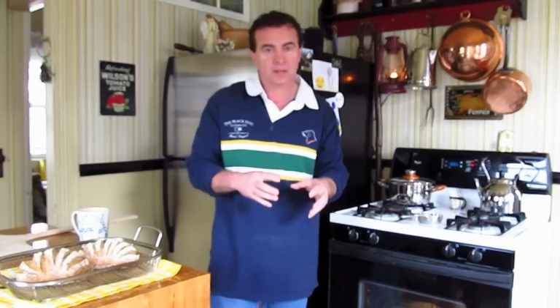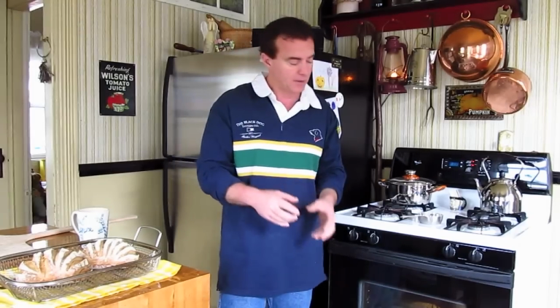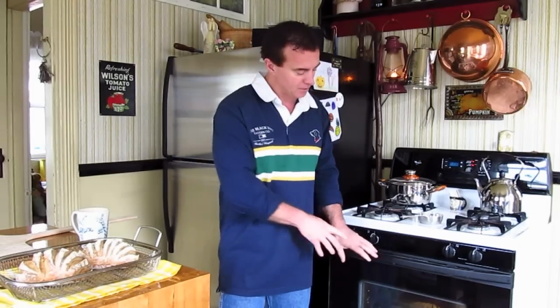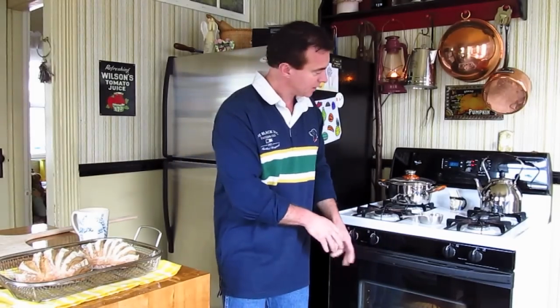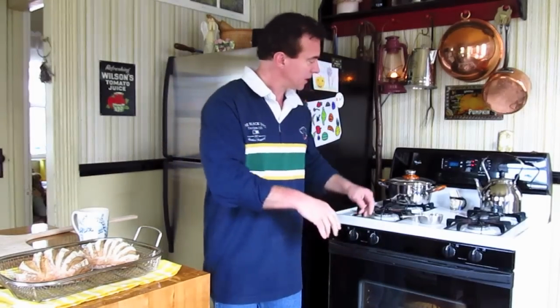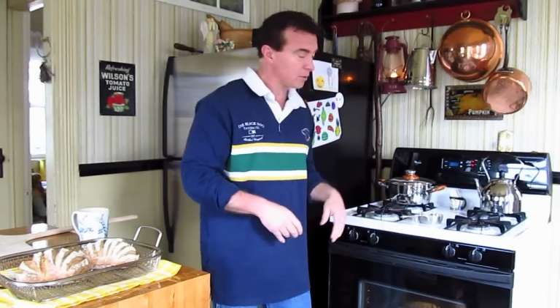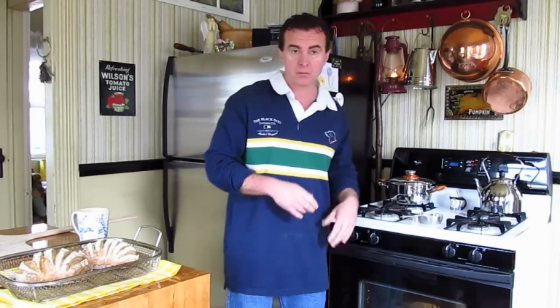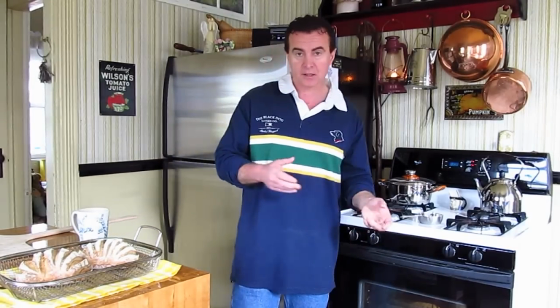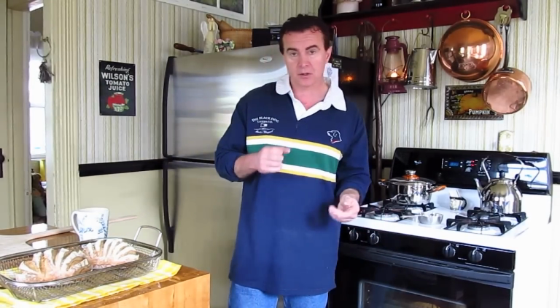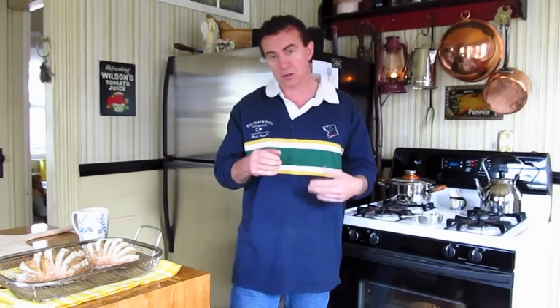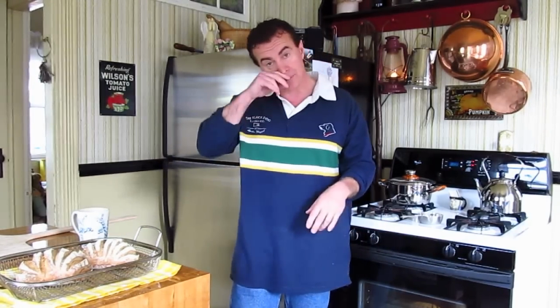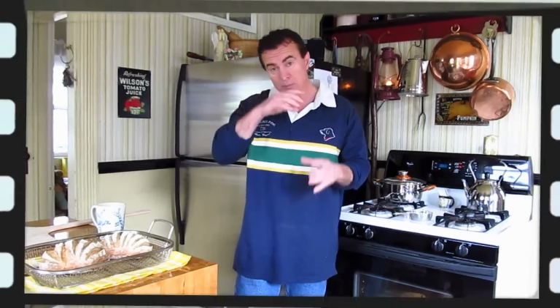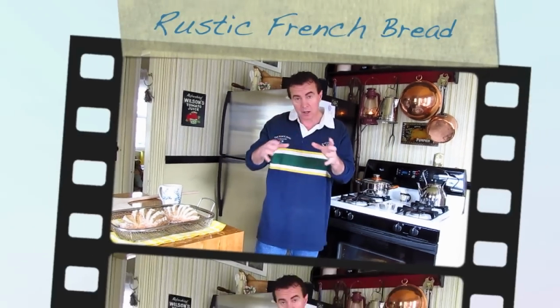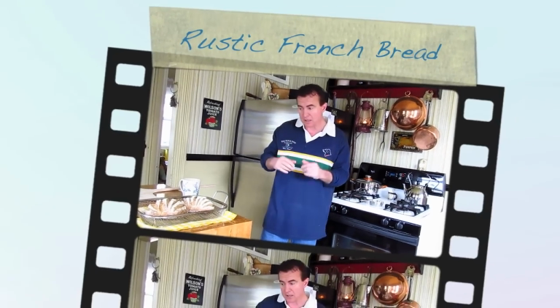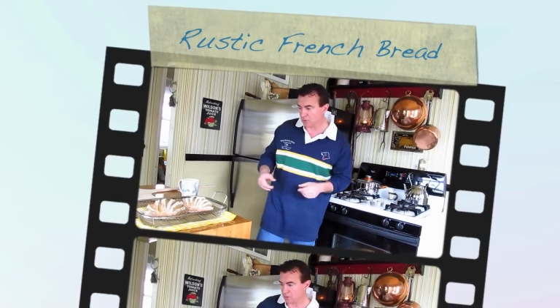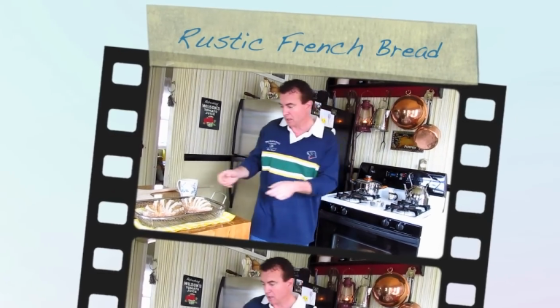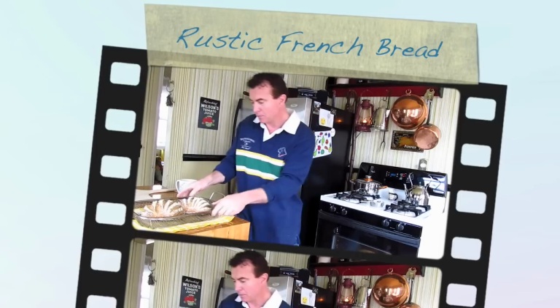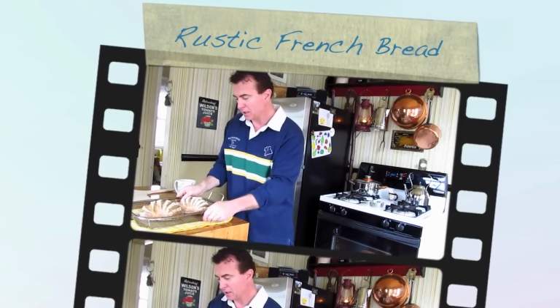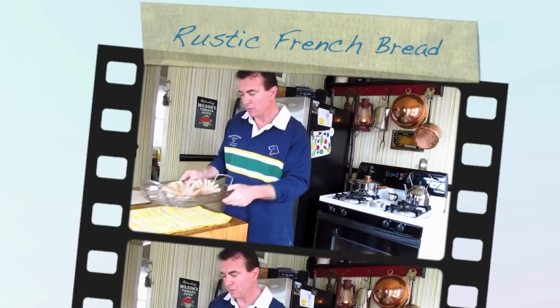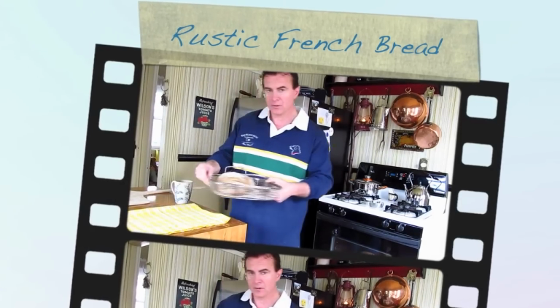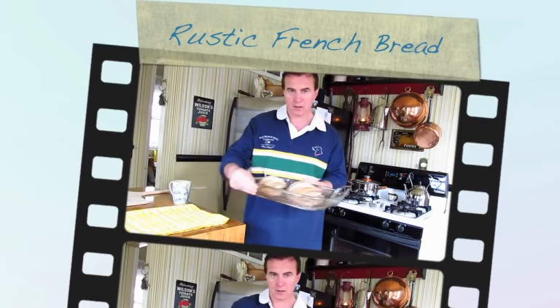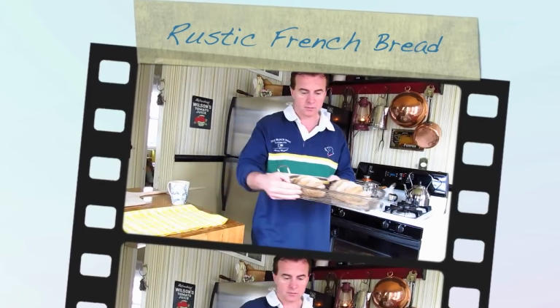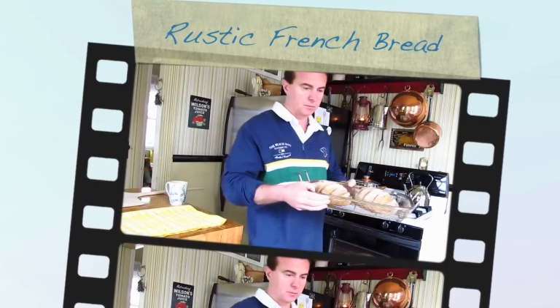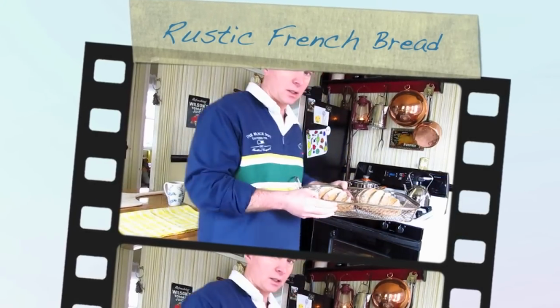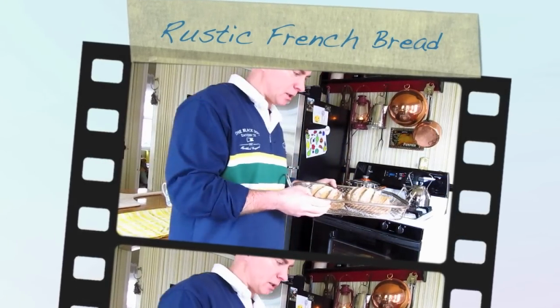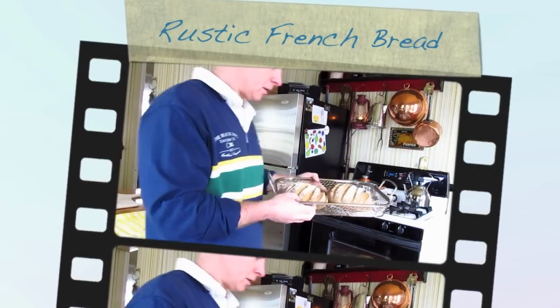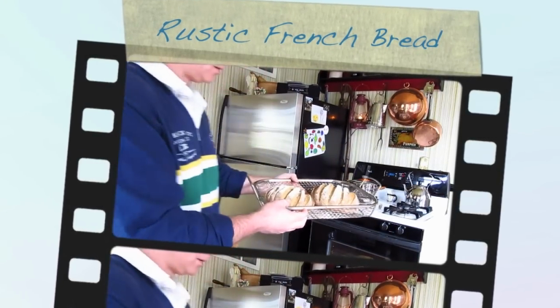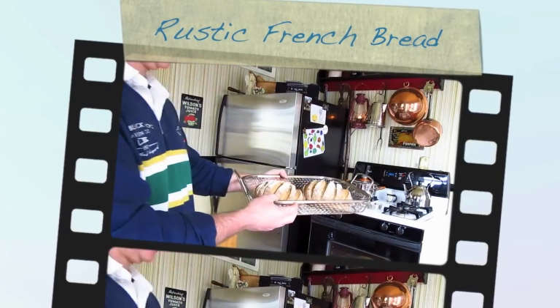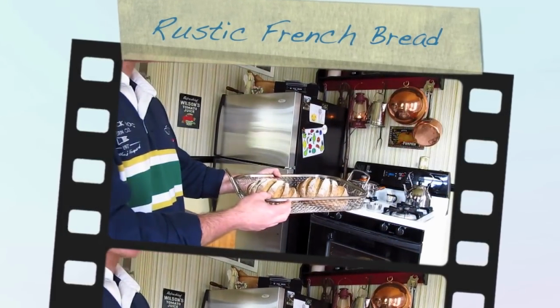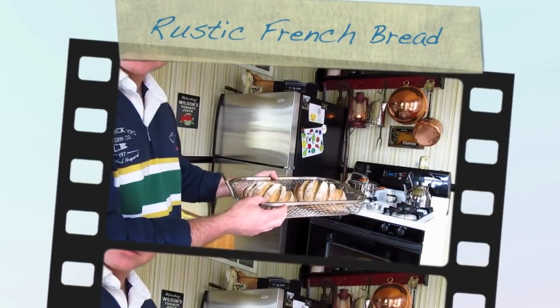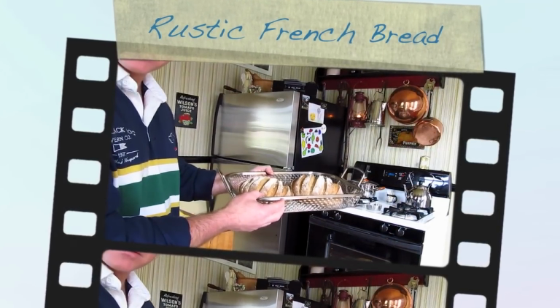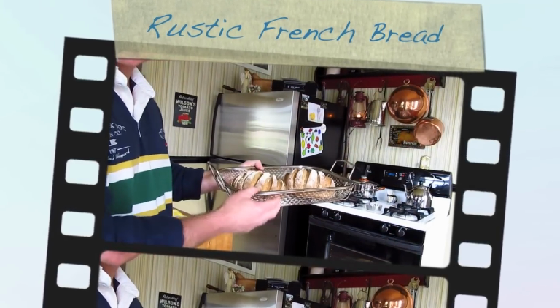But look at what we have here — it looks good enough to eat. What do you think?